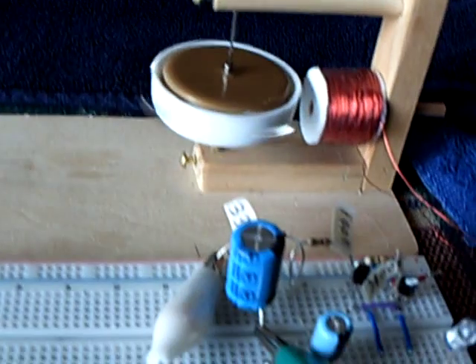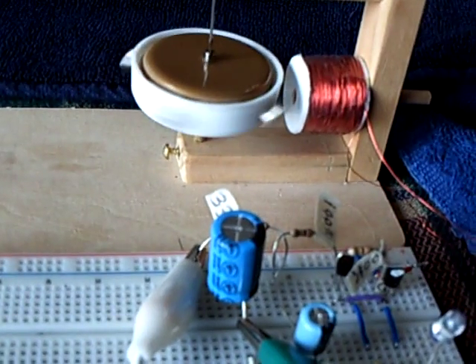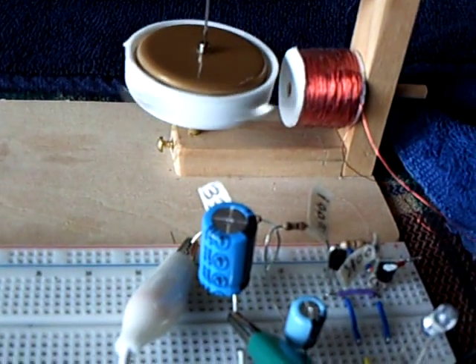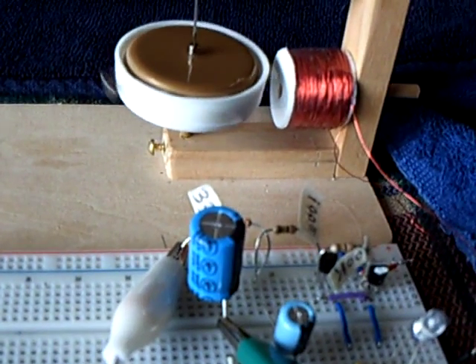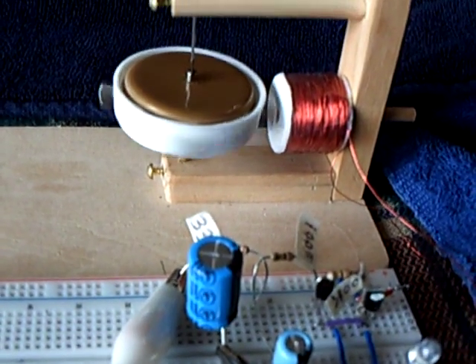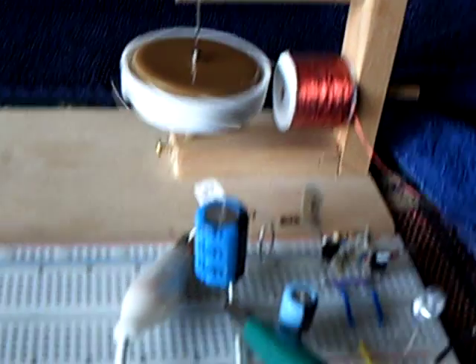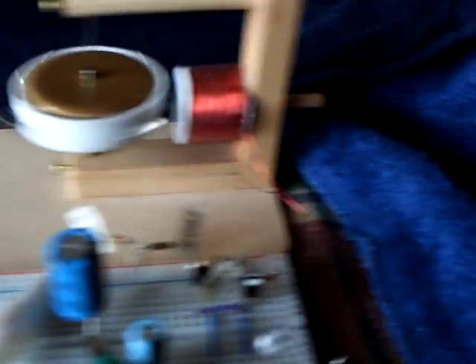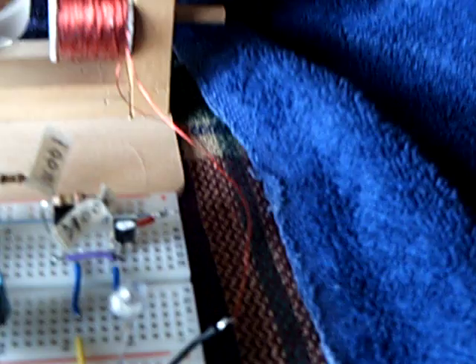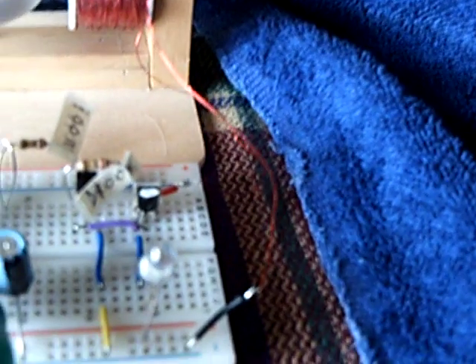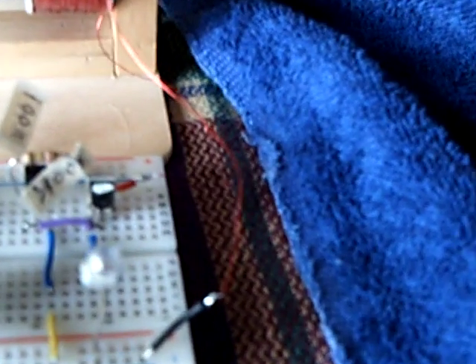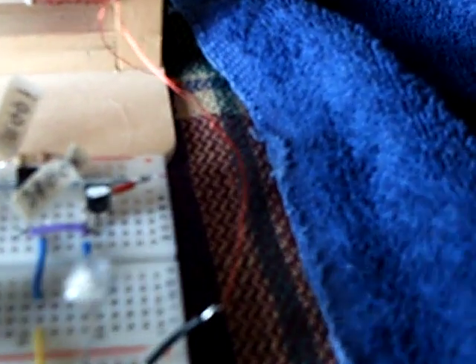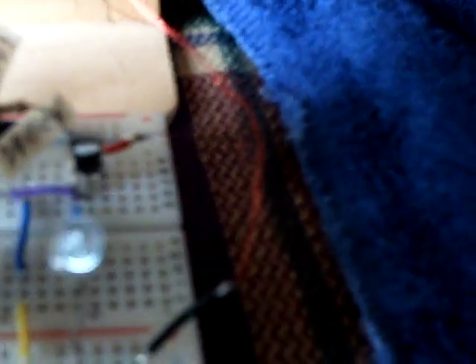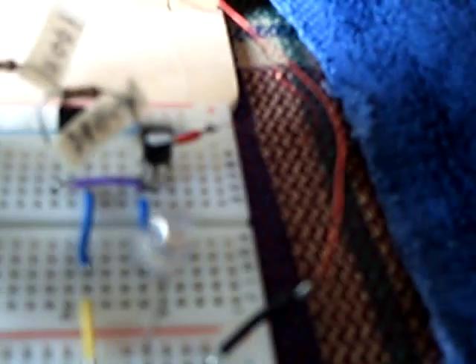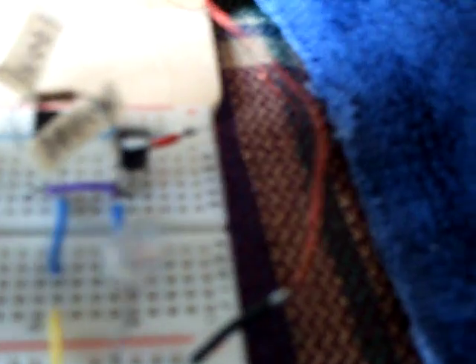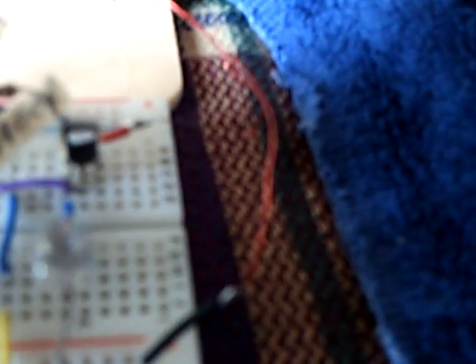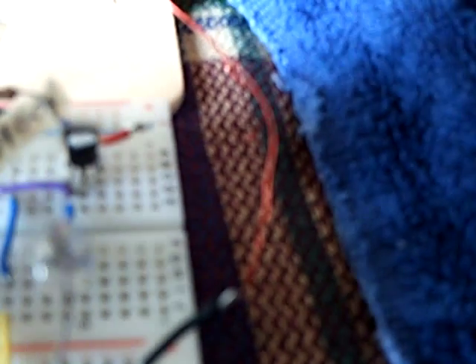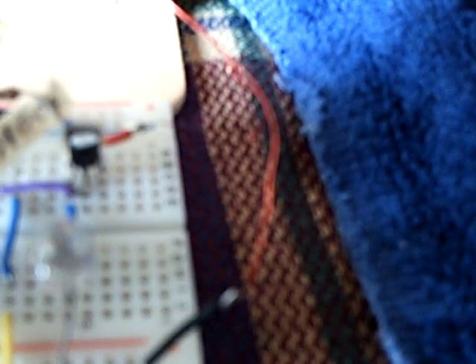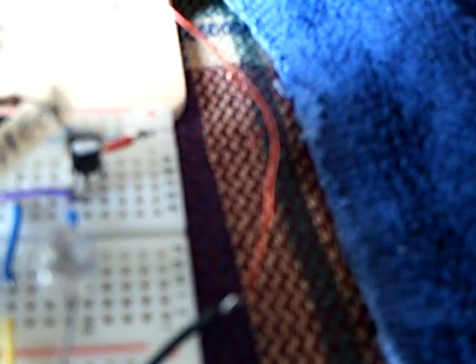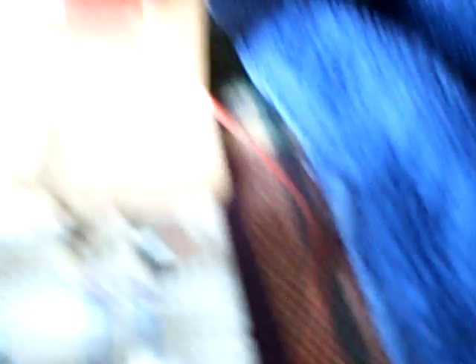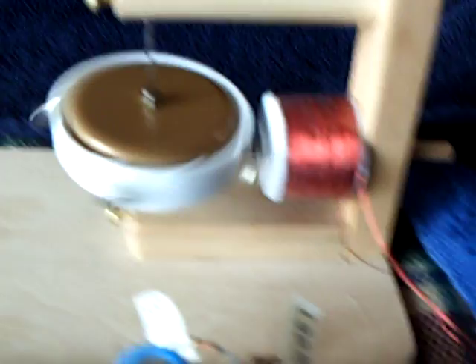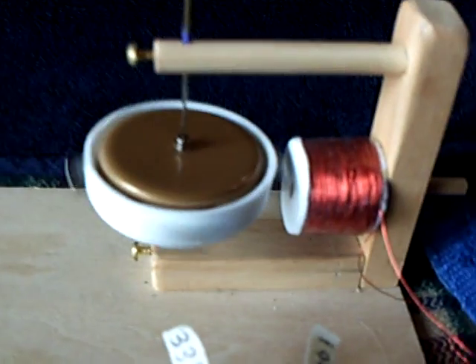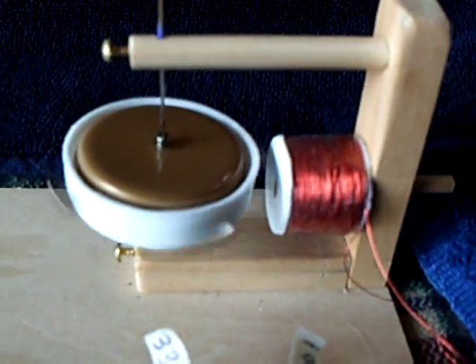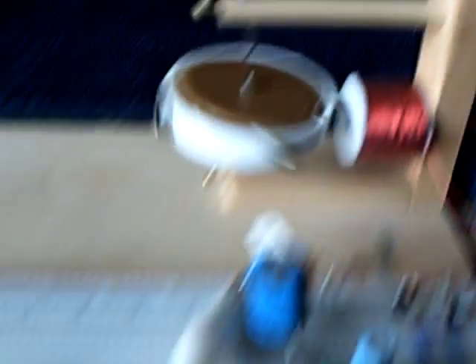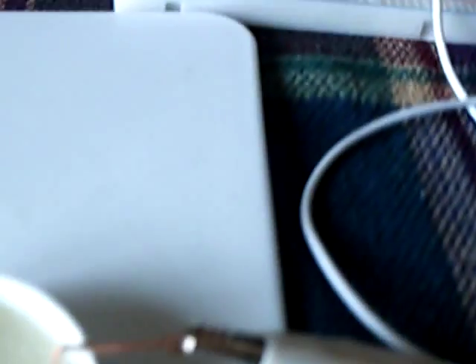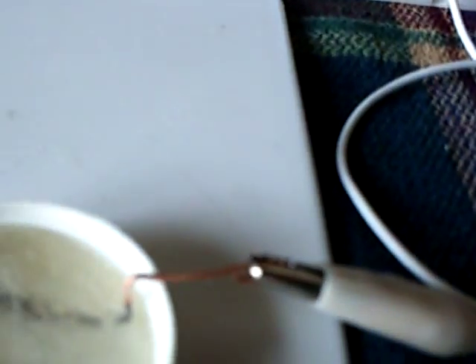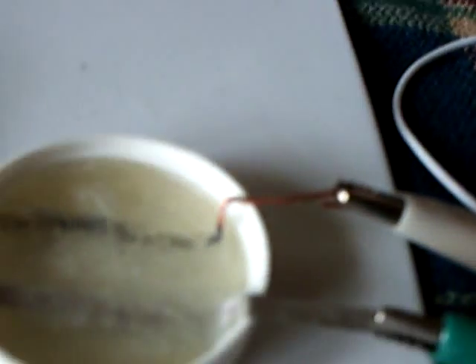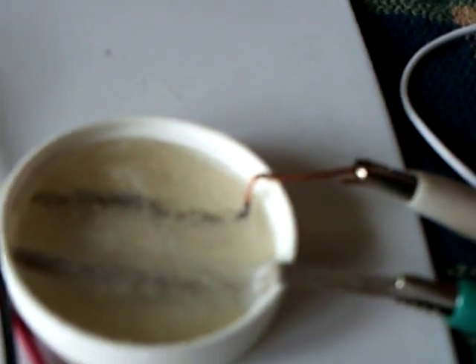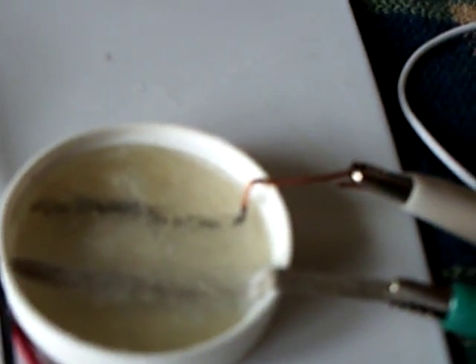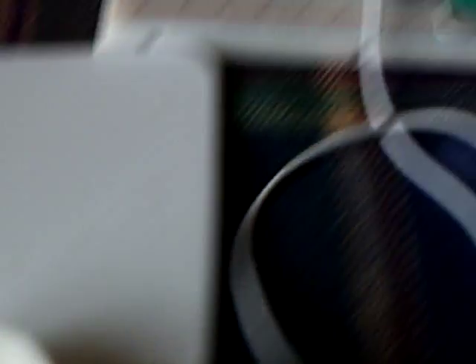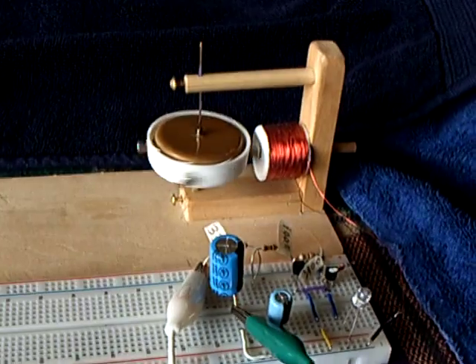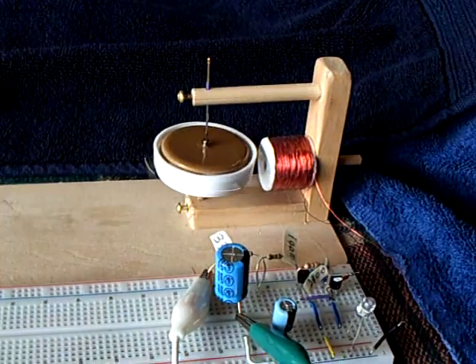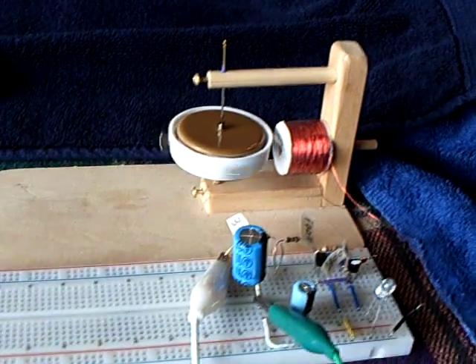I've been running this for about 10 hours now, and you can see that LED blinking away there. It's running this pulse motor, and that's a very, very small battery to be running that pulse motor.